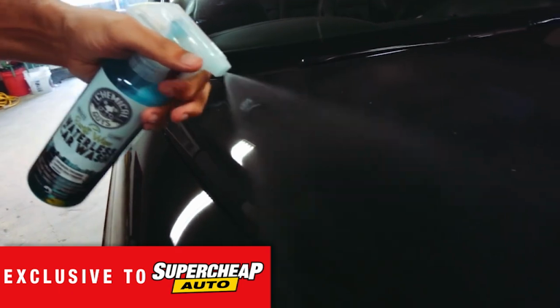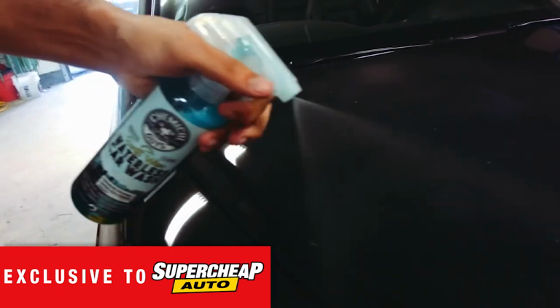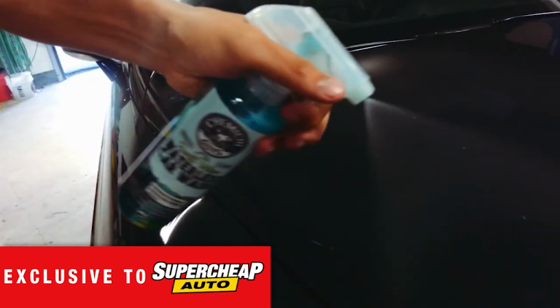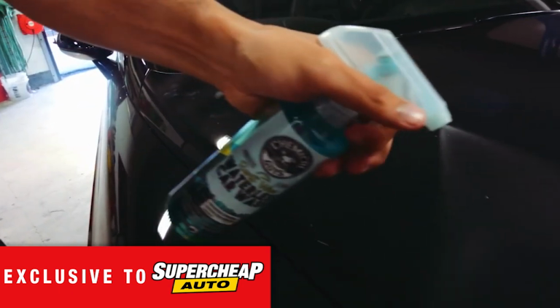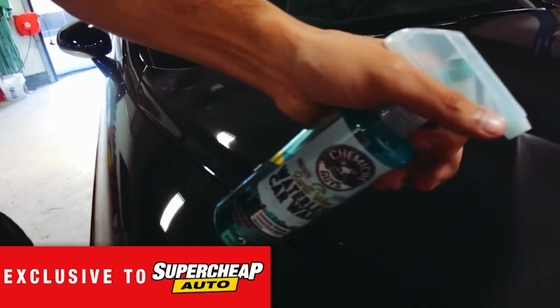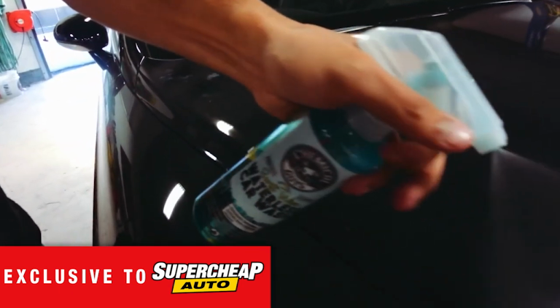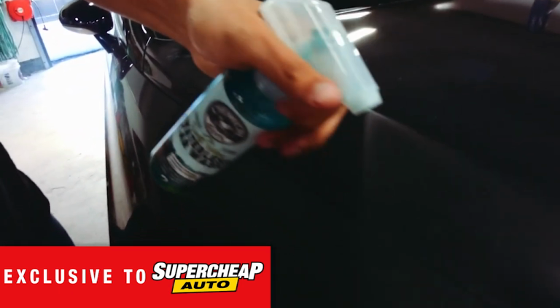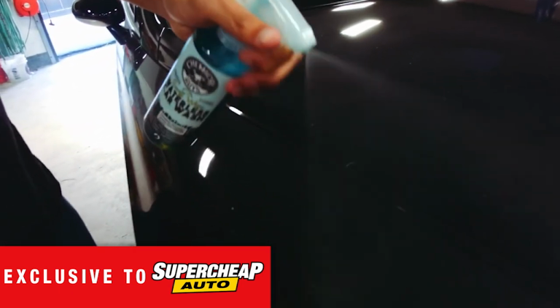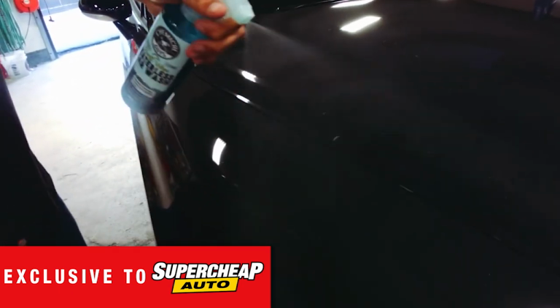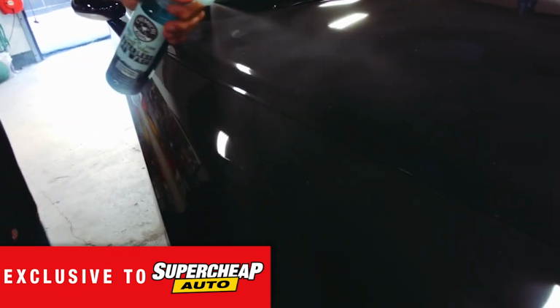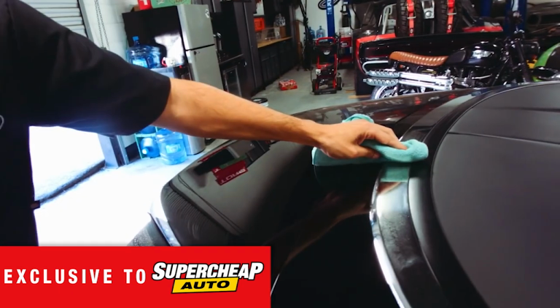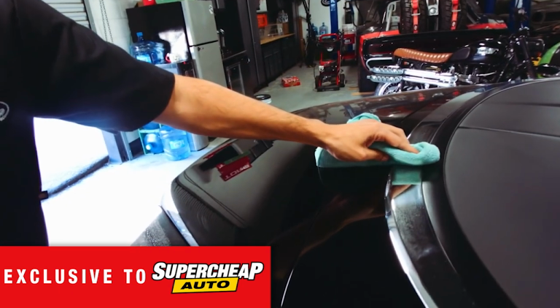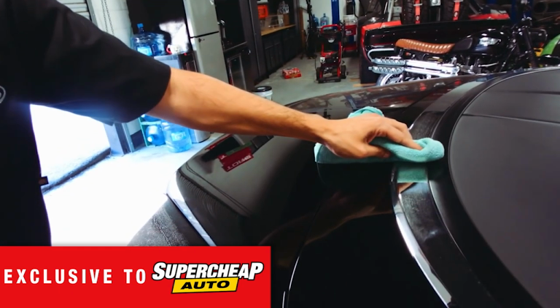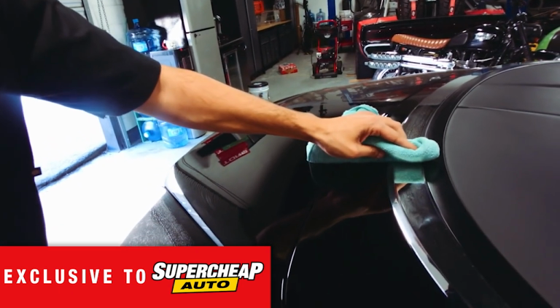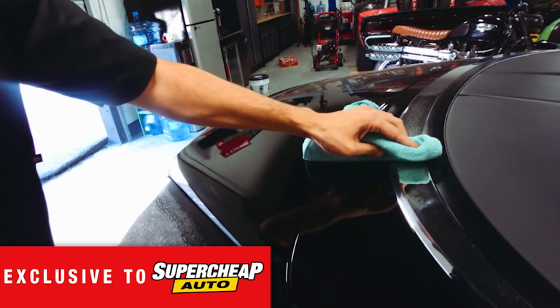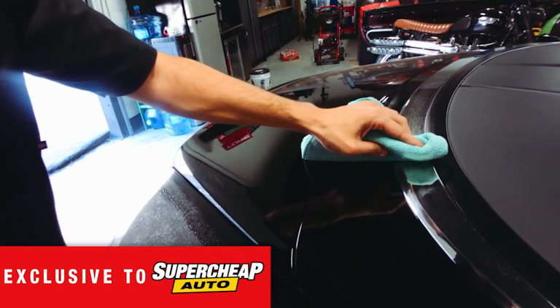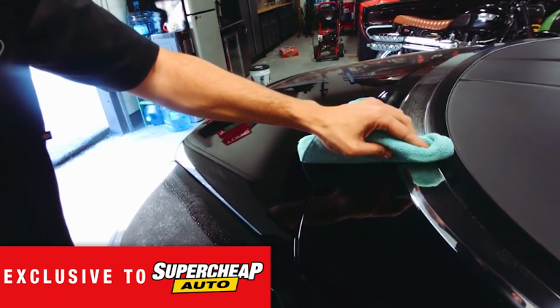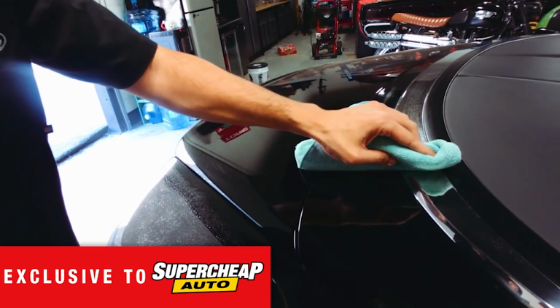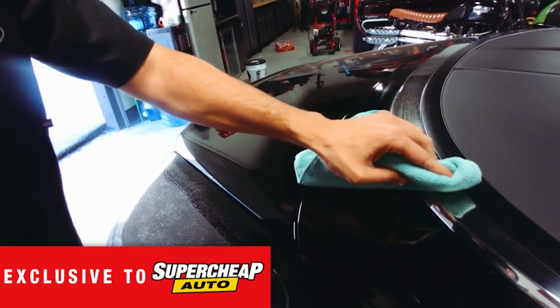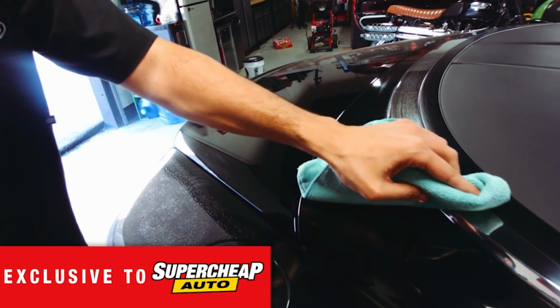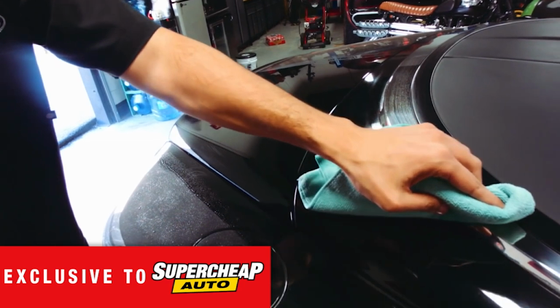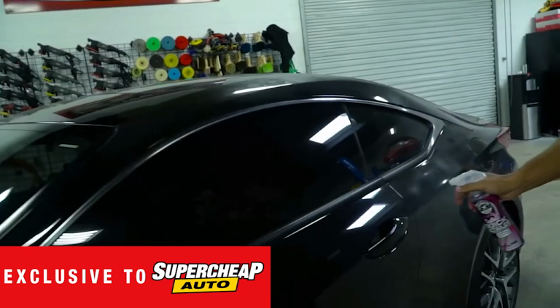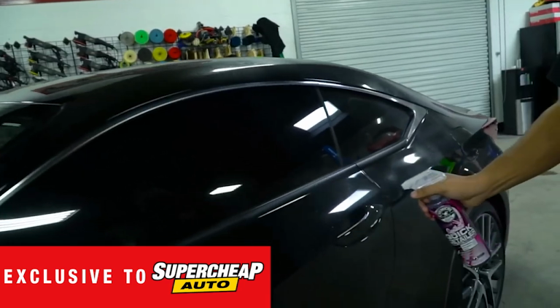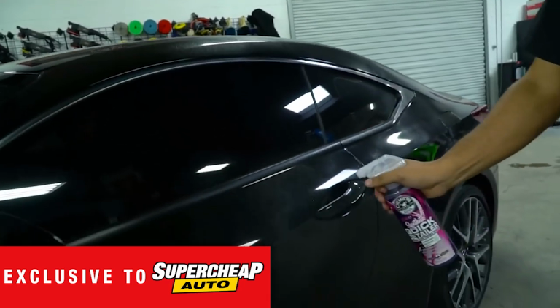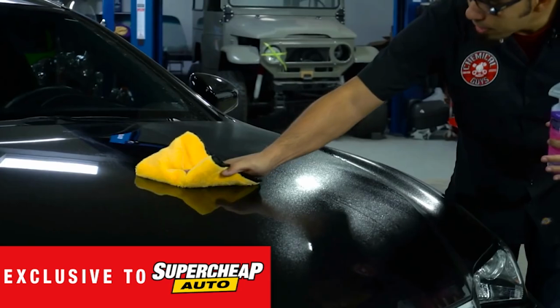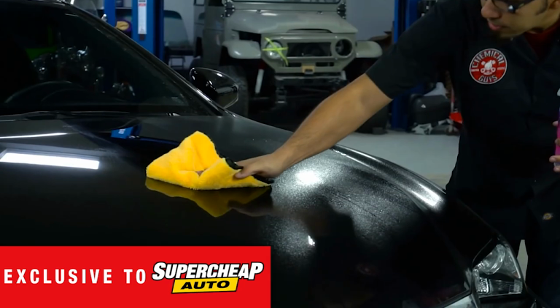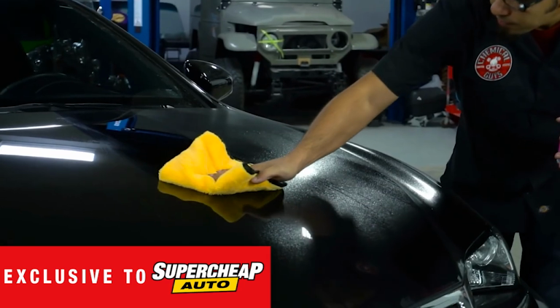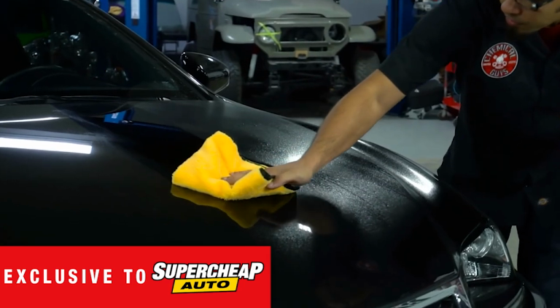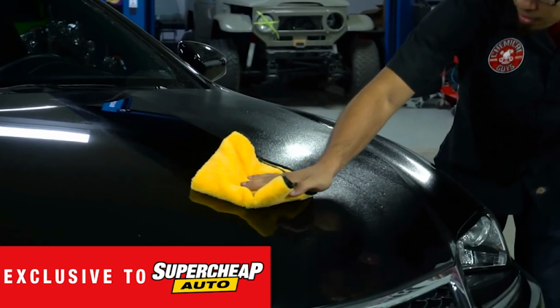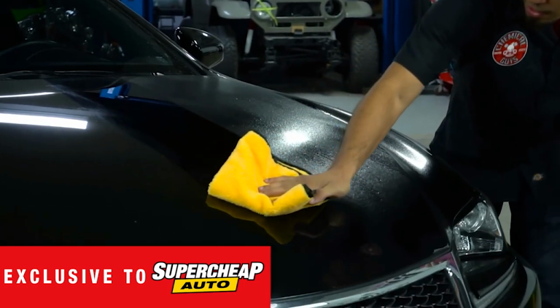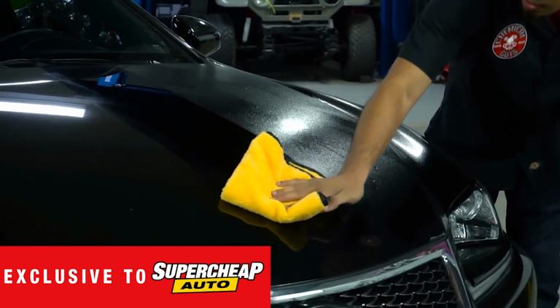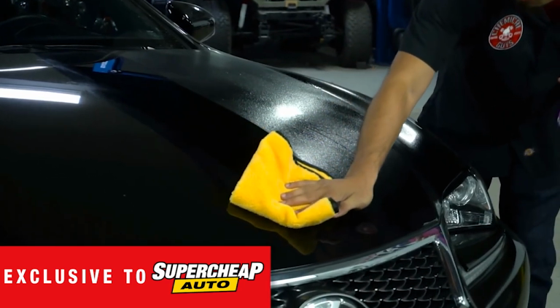Take your wax or sealant coat to the next level with the range of quick detailers to restore a deep wet shine on any color paint and clean your car even in direct sunlight.